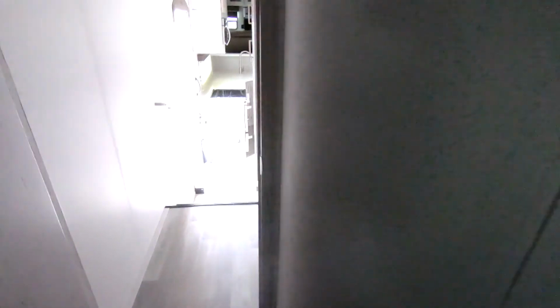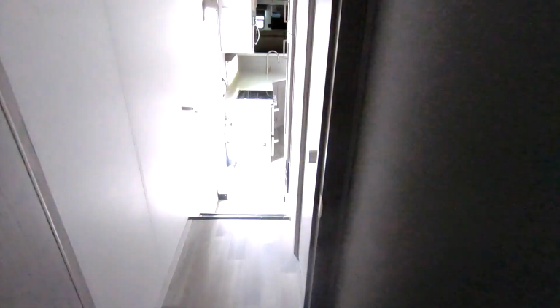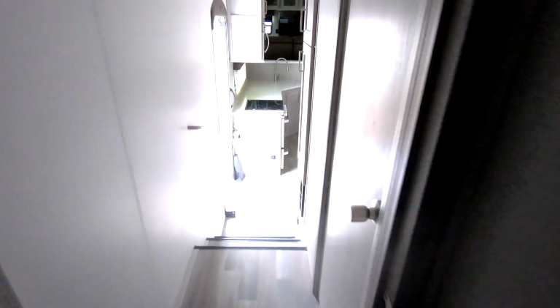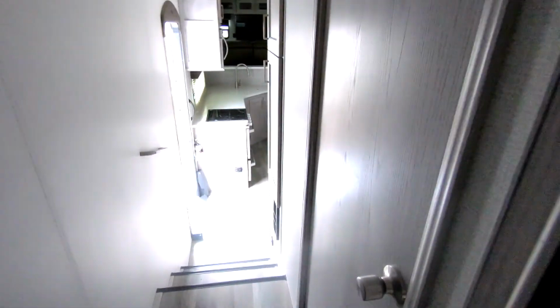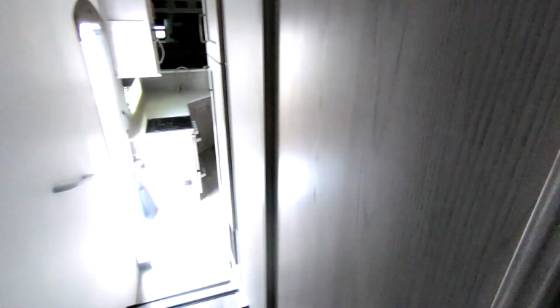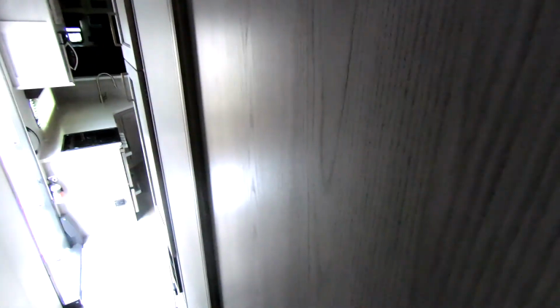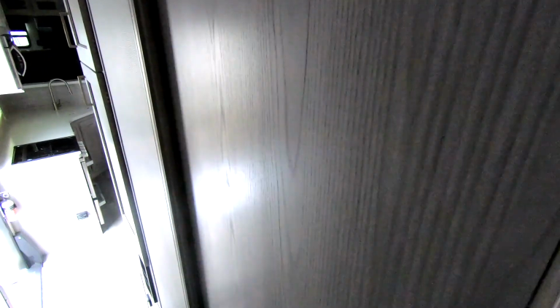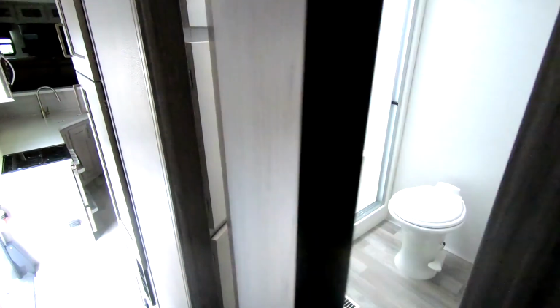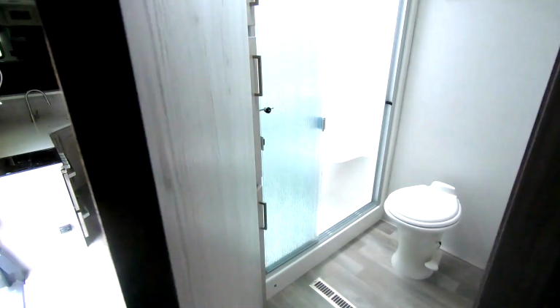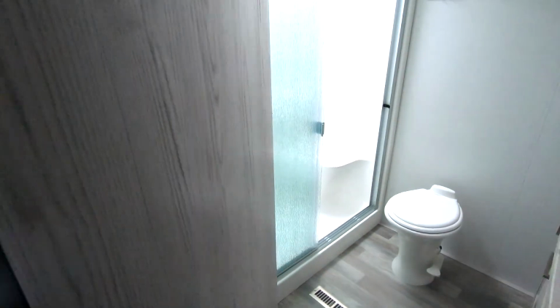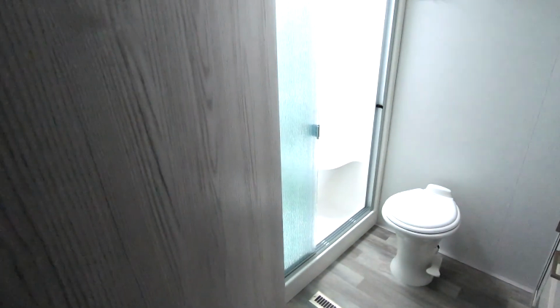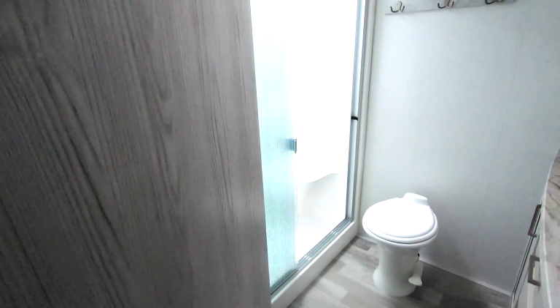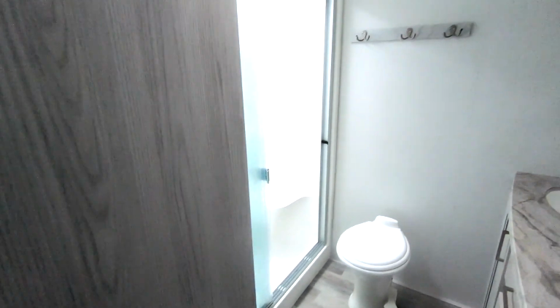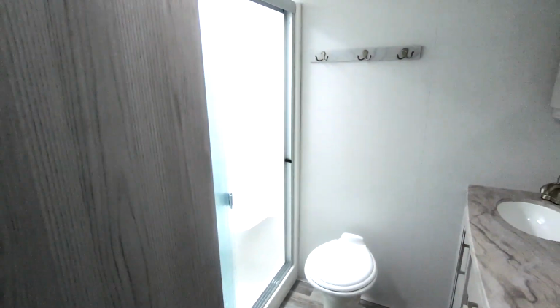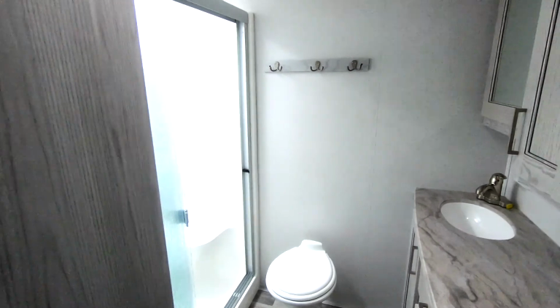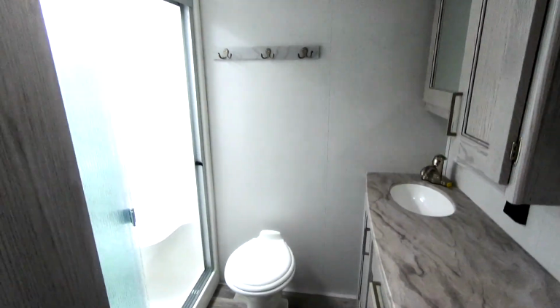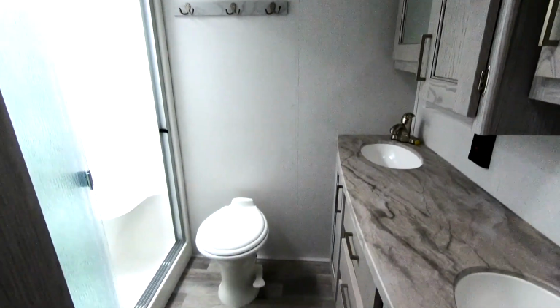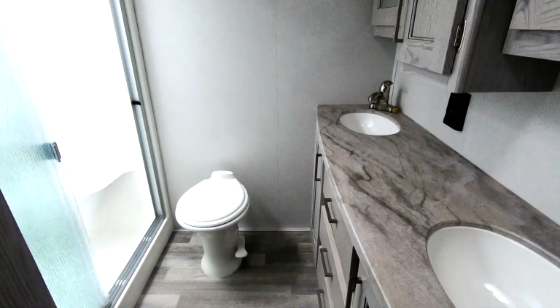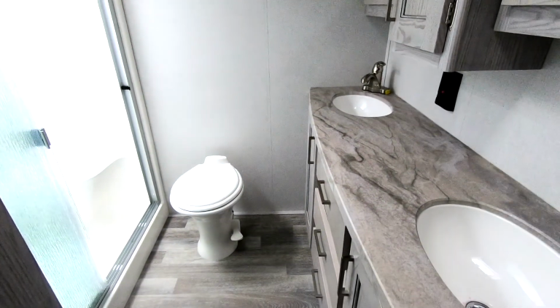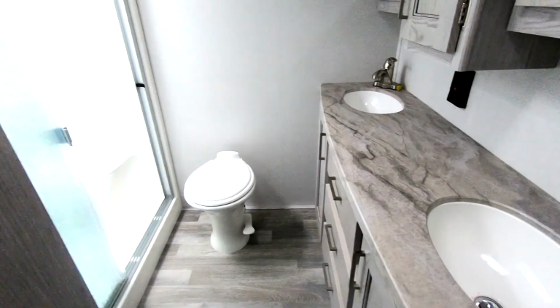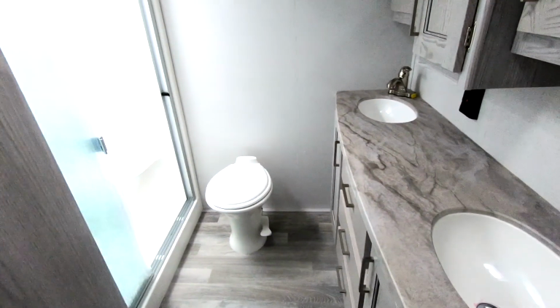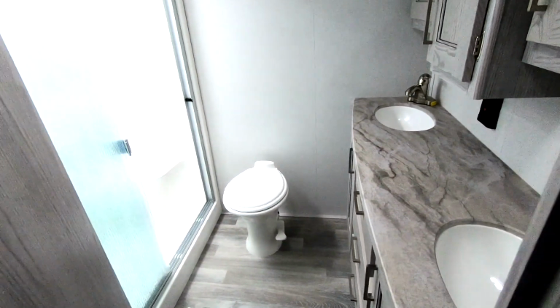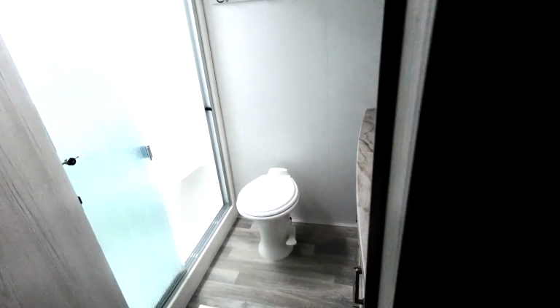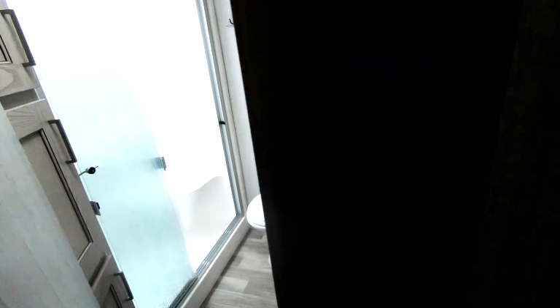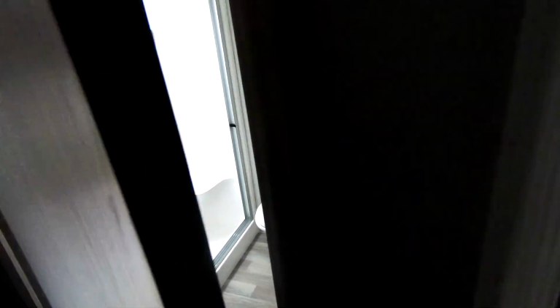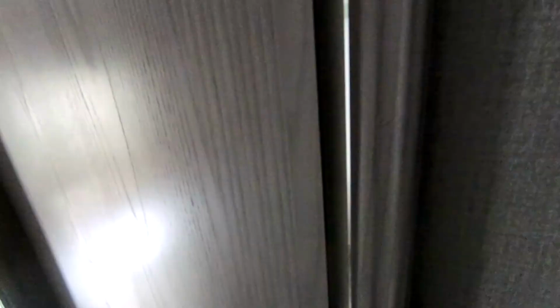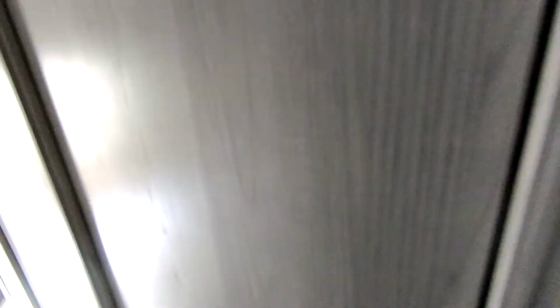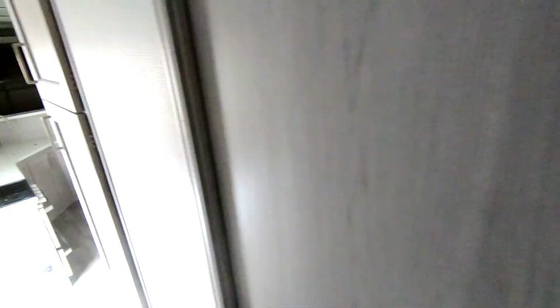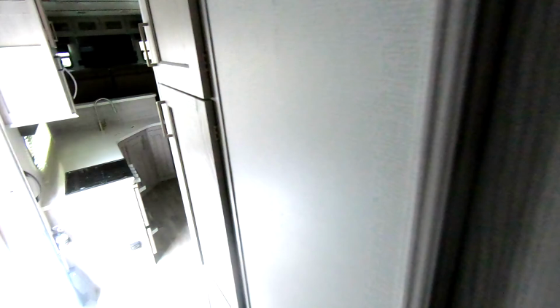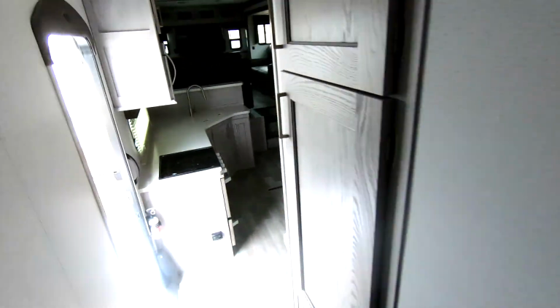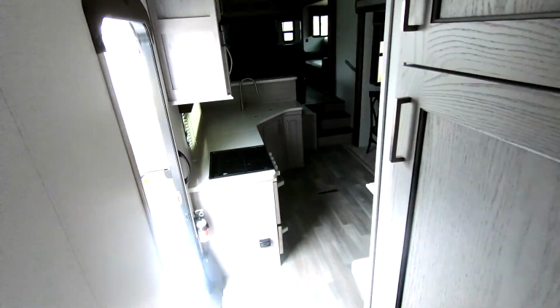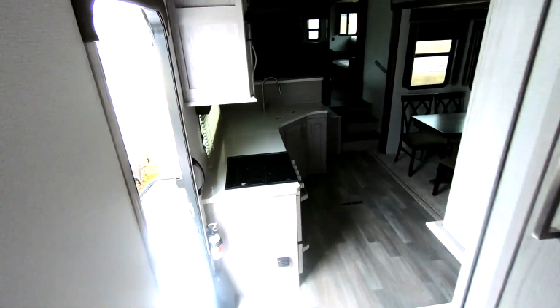Down here we have one of these unique swinging doors. This is a big bathroom — two sinks, one-piece shower.